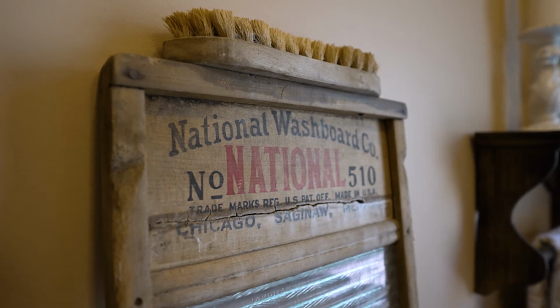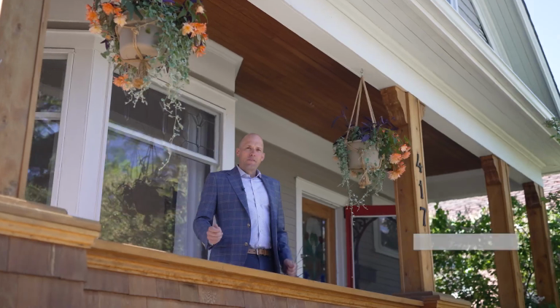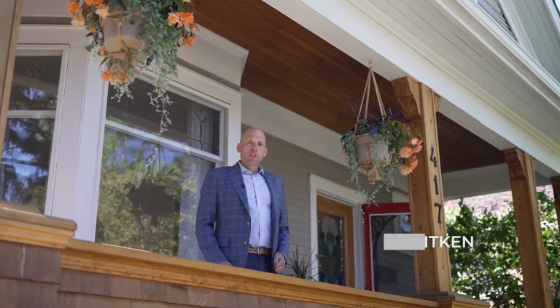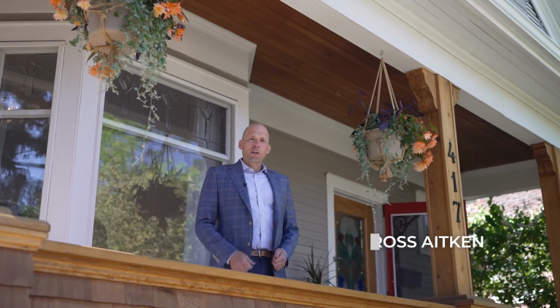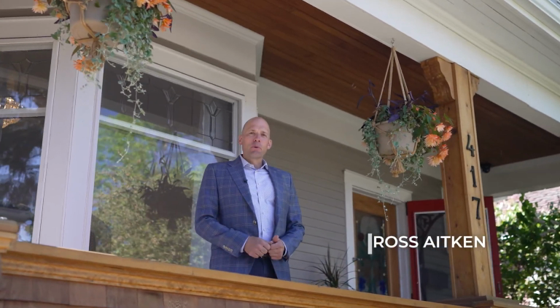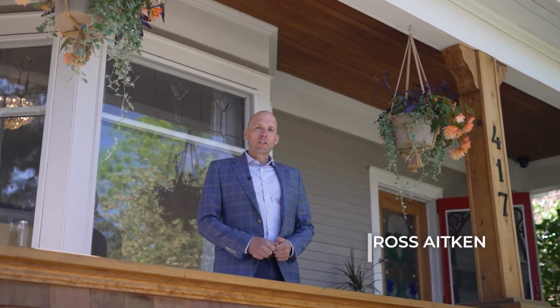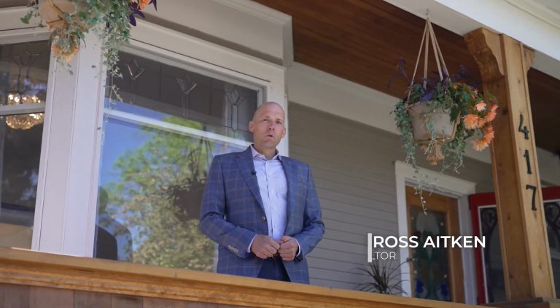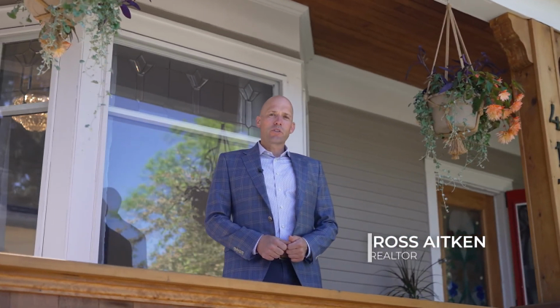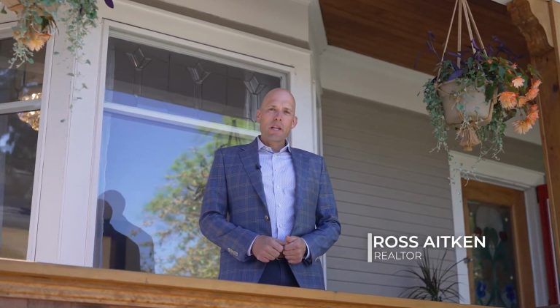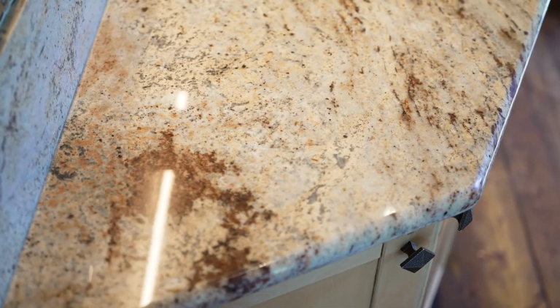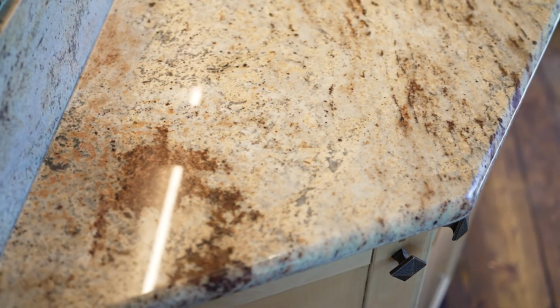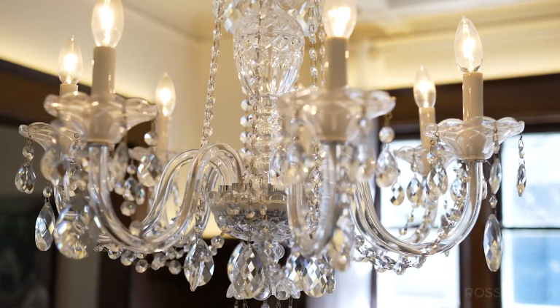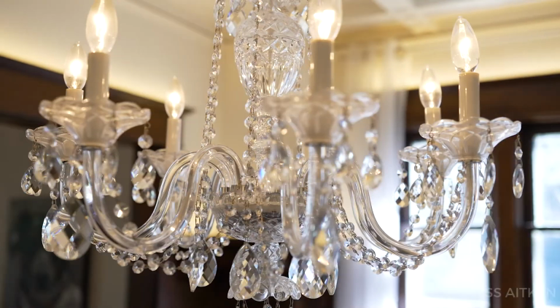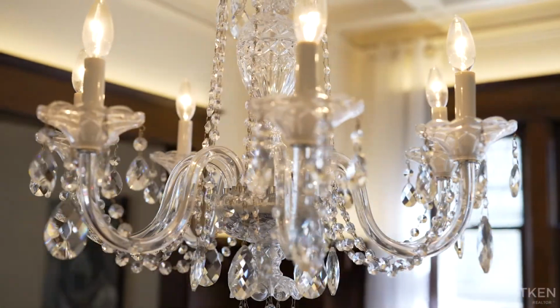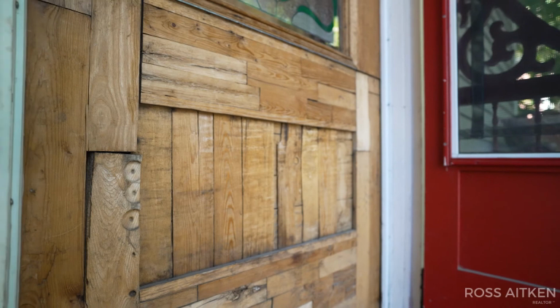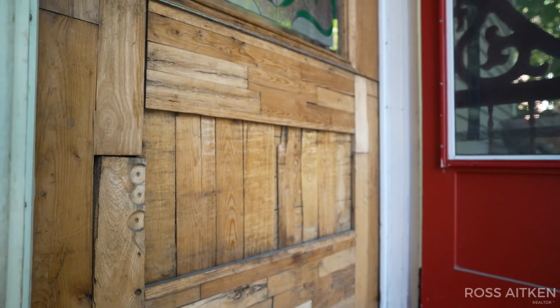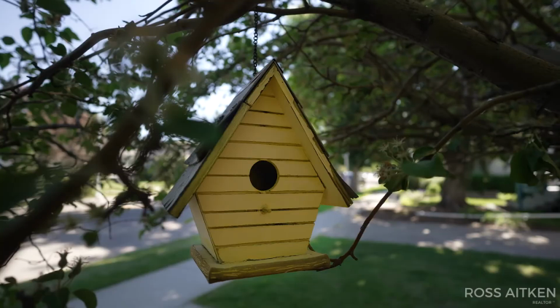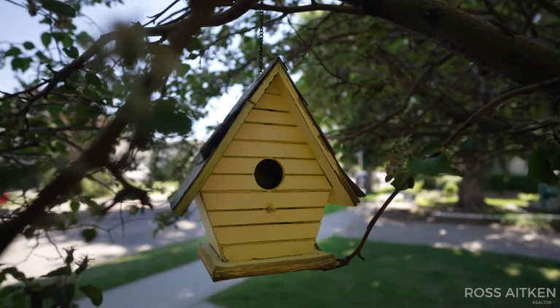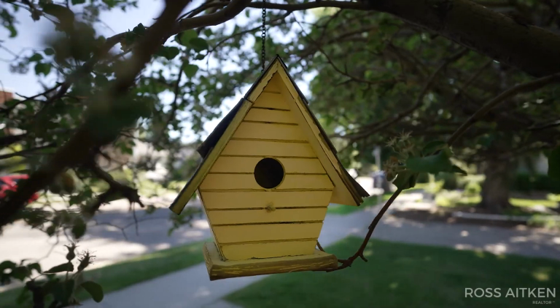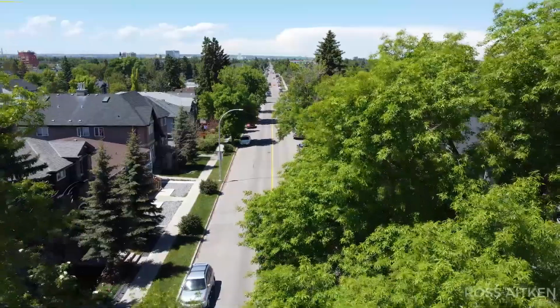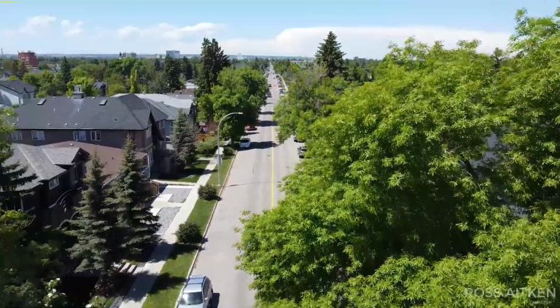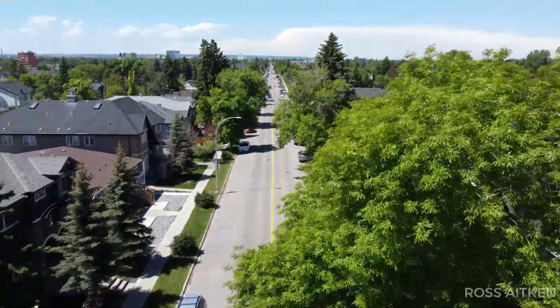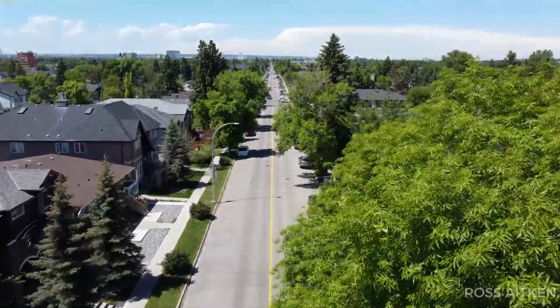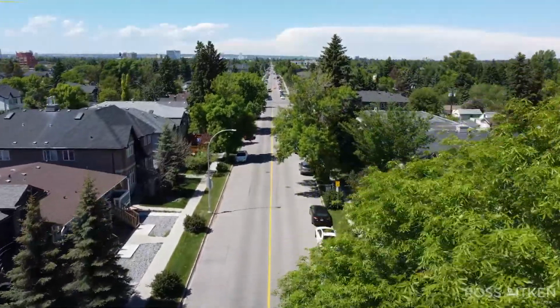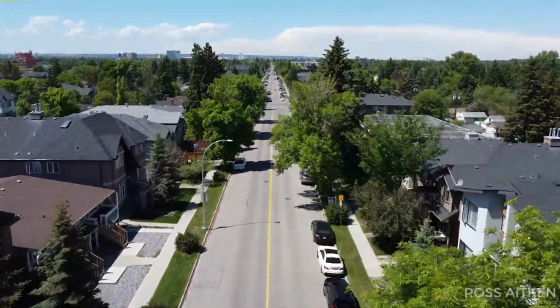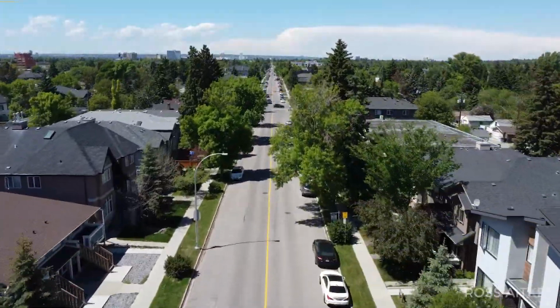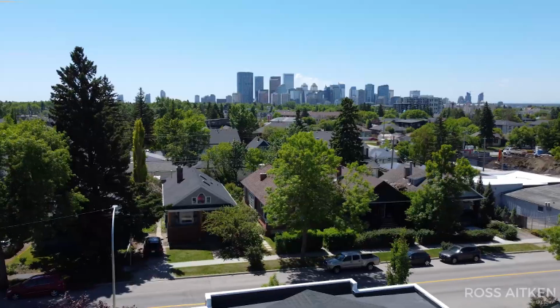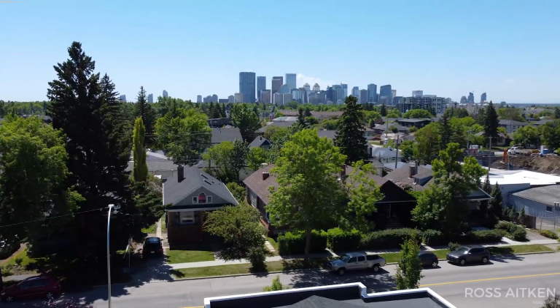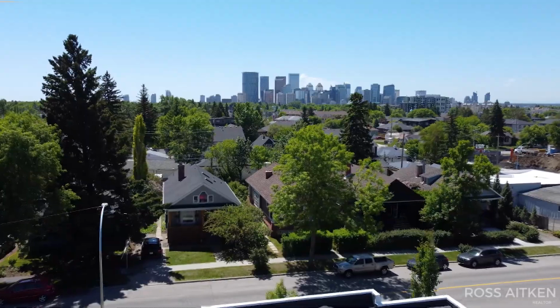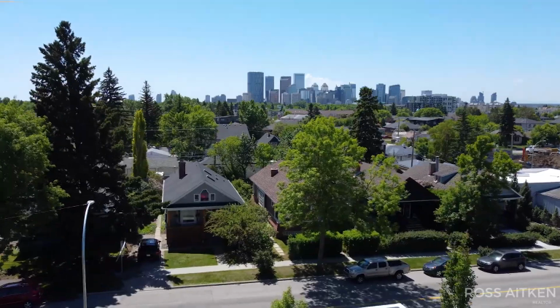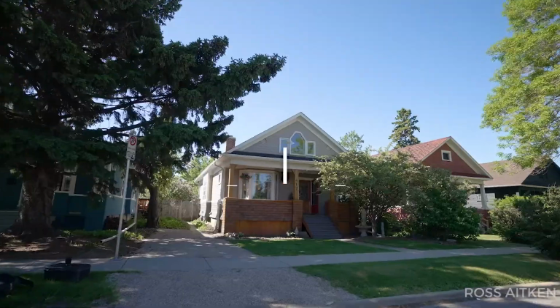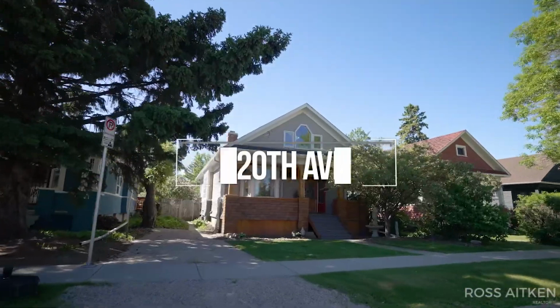Have you been looking for an incredible character home with so many modern updates, yet maintained its original character and charm? Today I'm in Calgary's beautiful community of Winston Heights. Come on in for a tour of my latest listing.